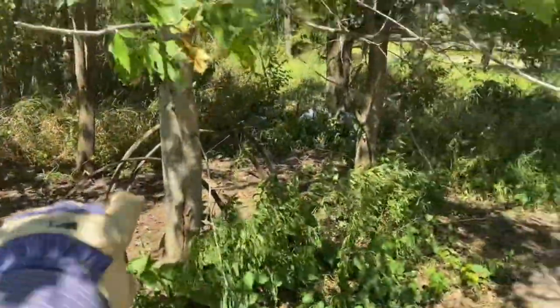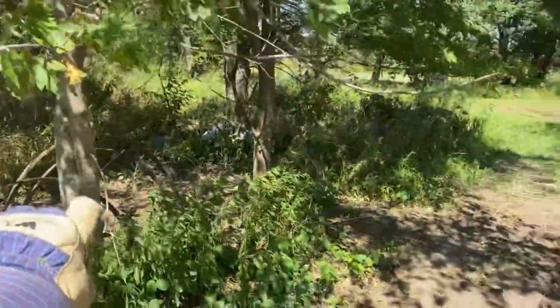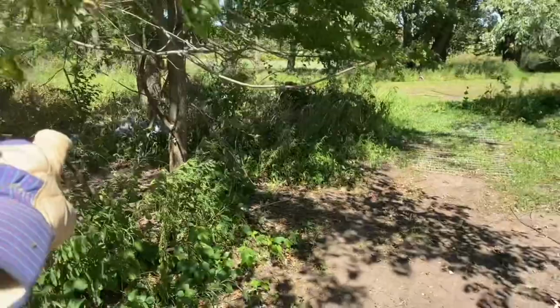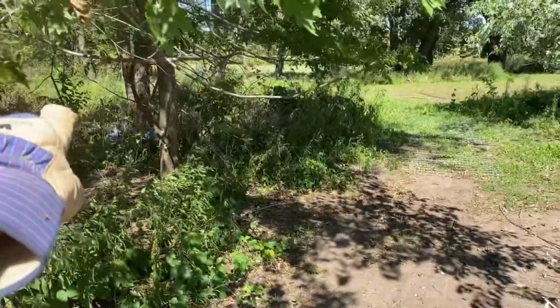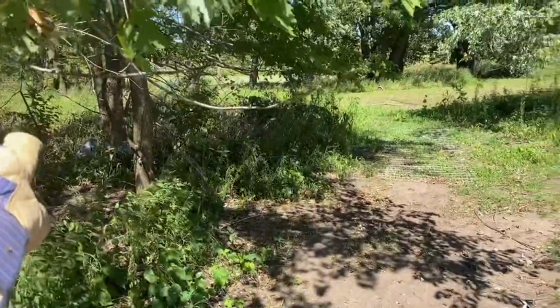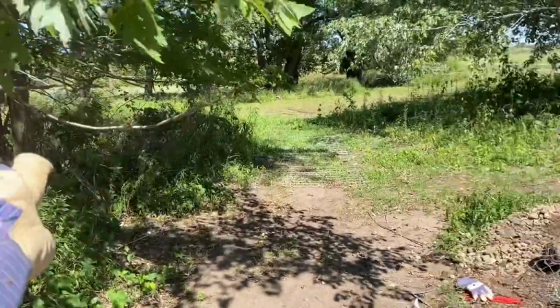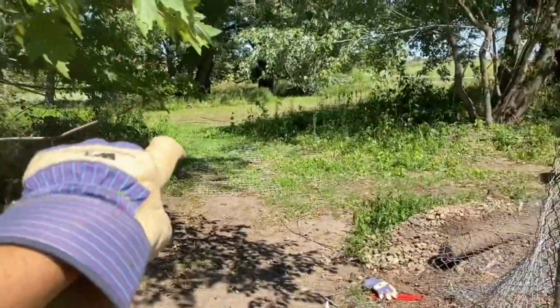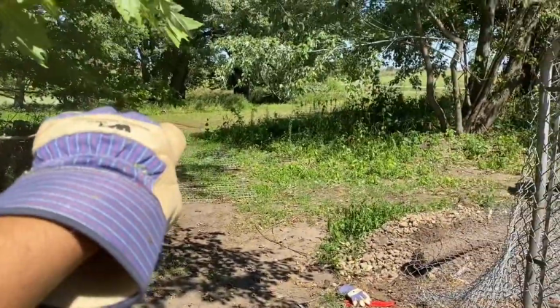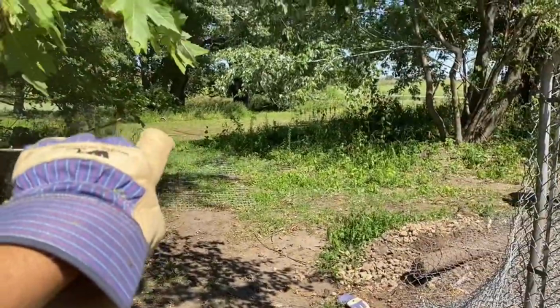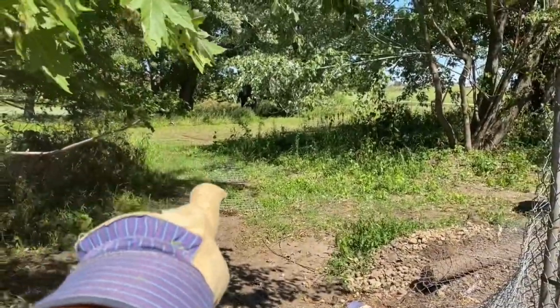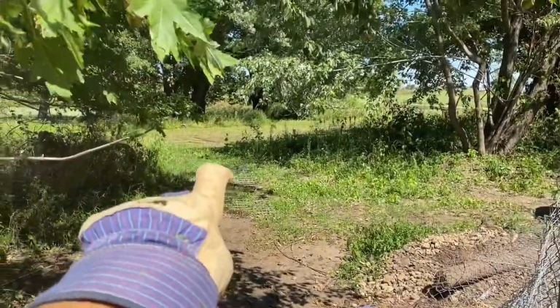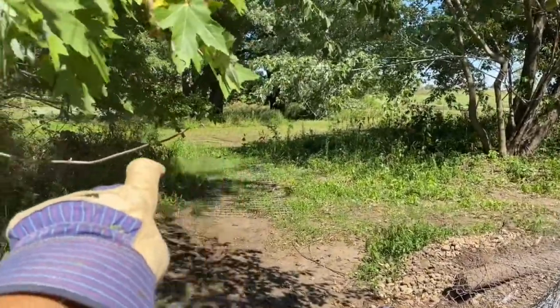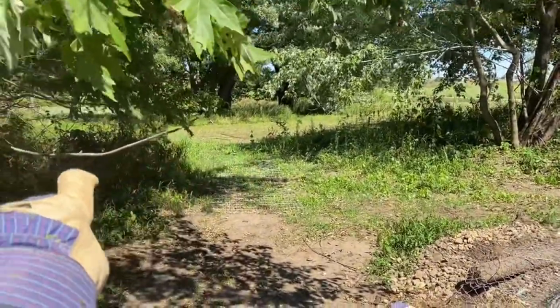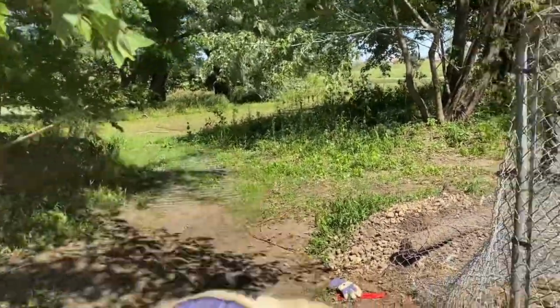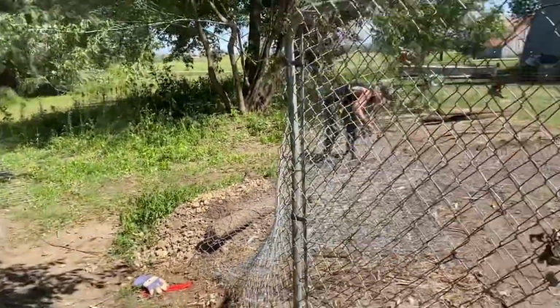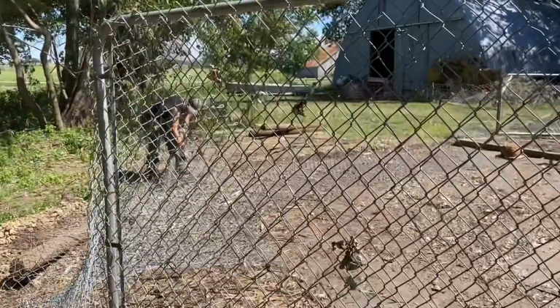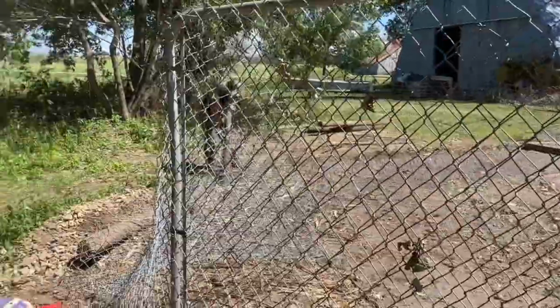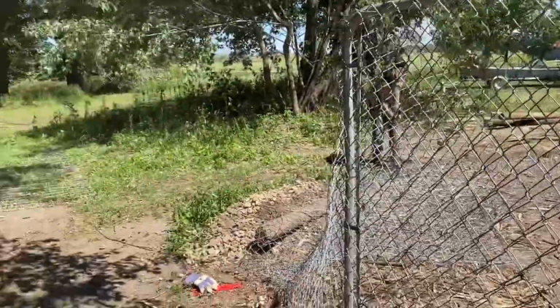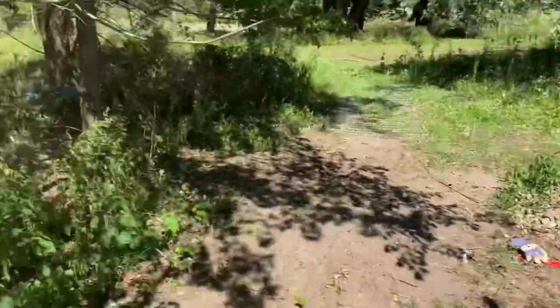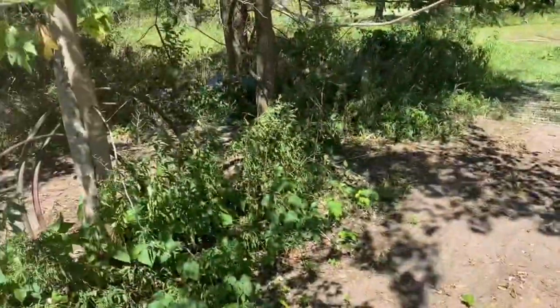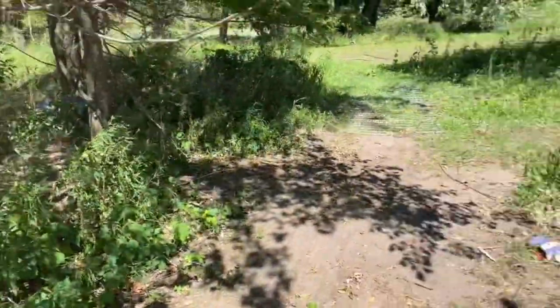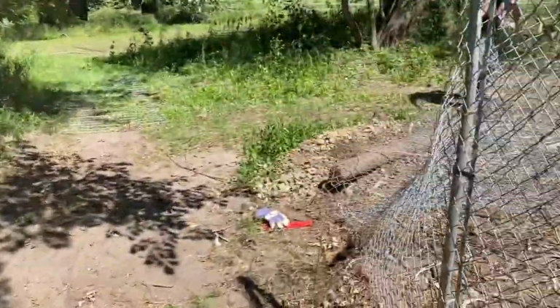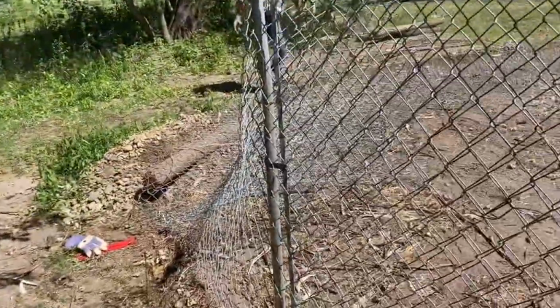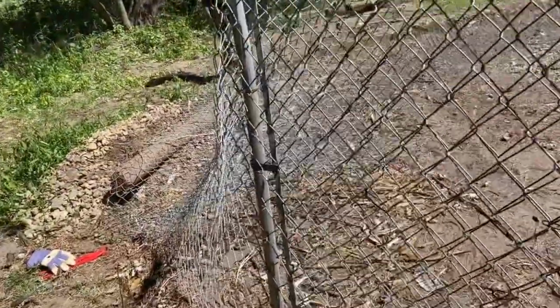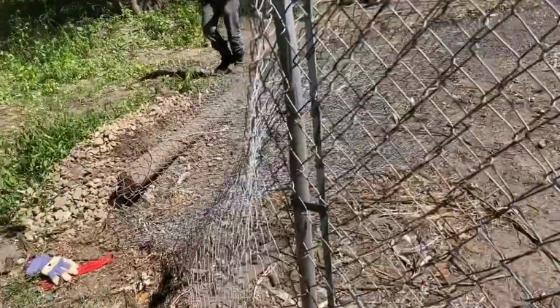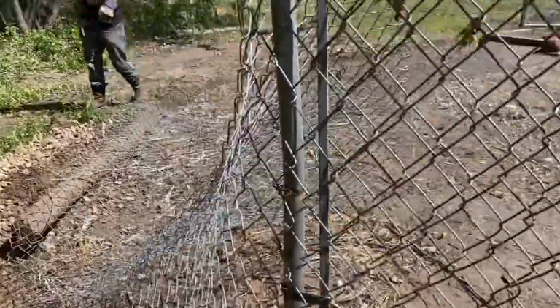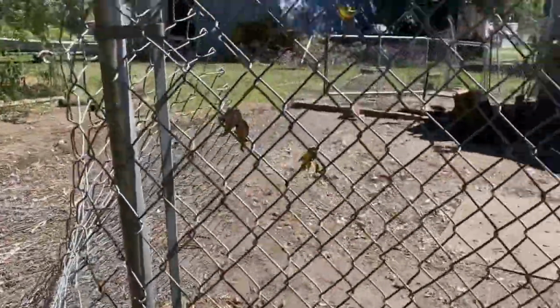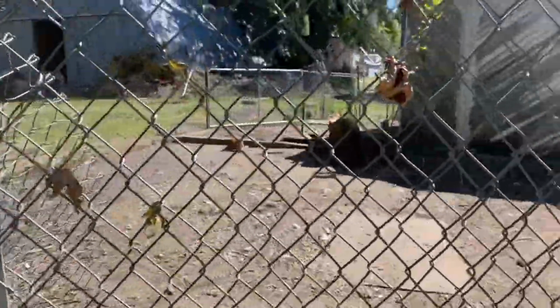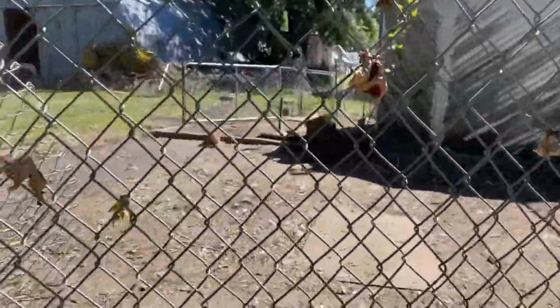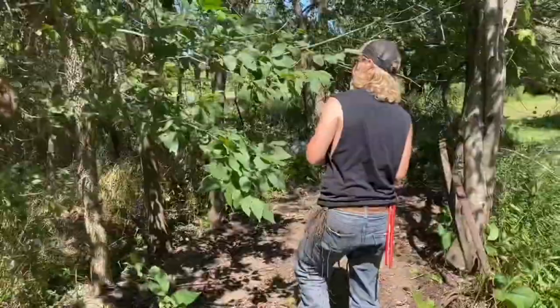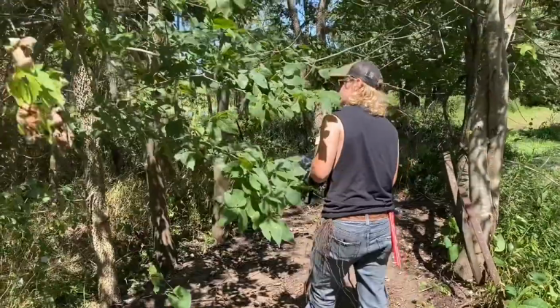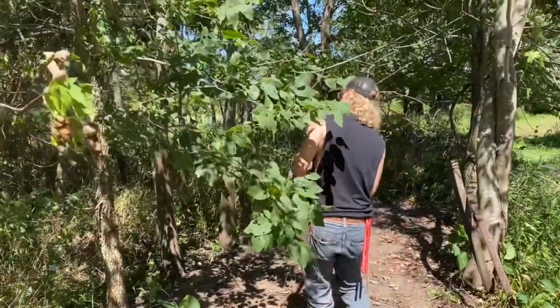We'll go over there — I don't know if you can see that fence — but we'll meet over there and we'll have quite a bit of ground where these chickens should be able to go.